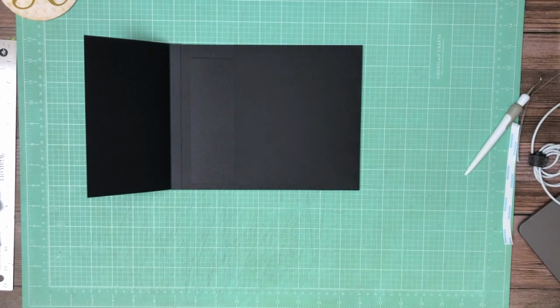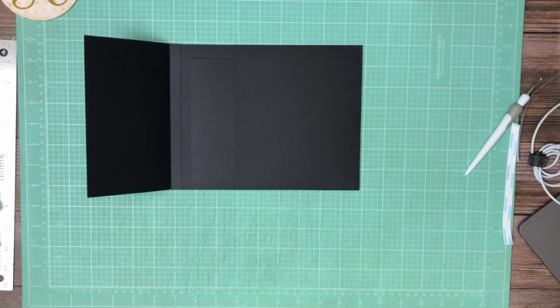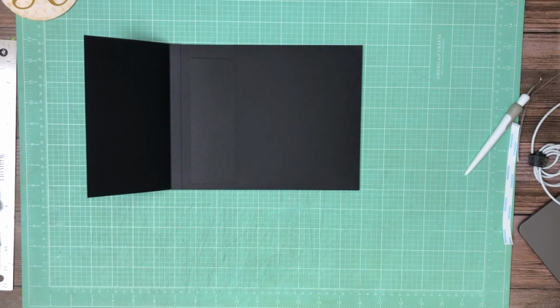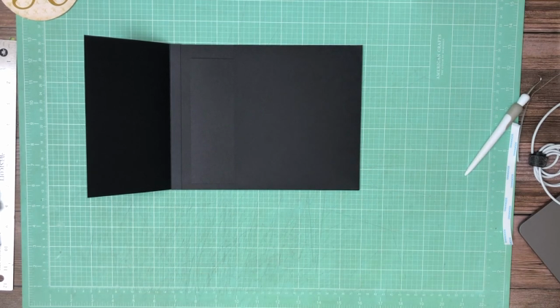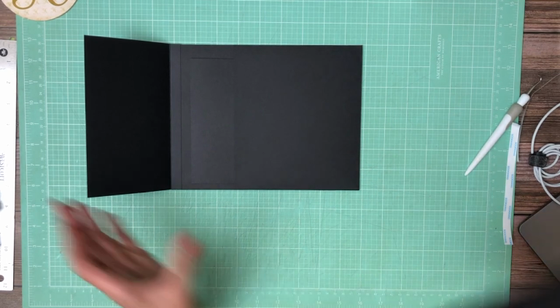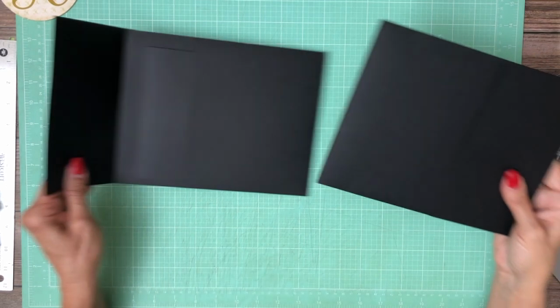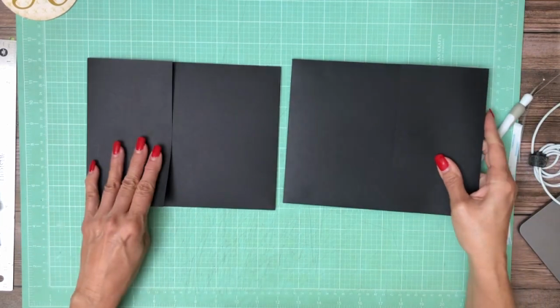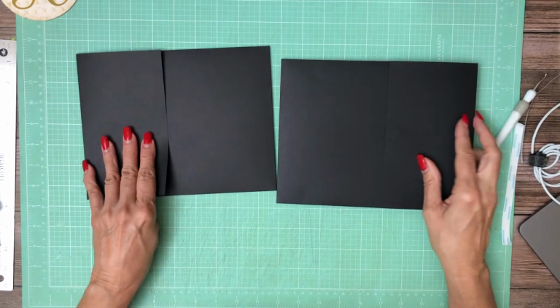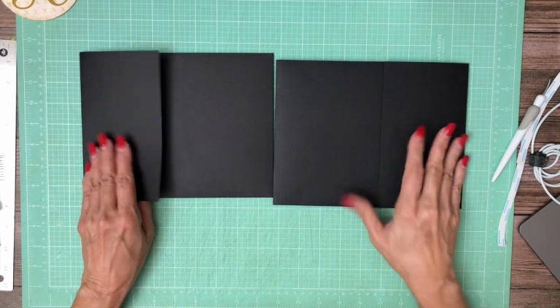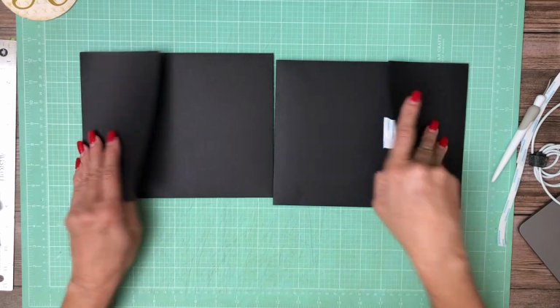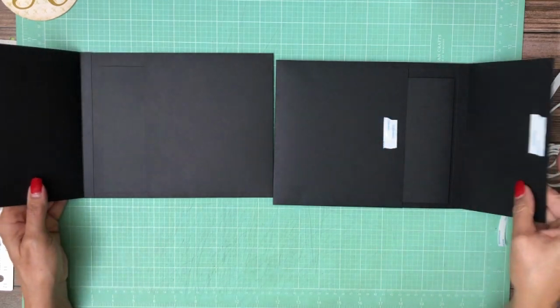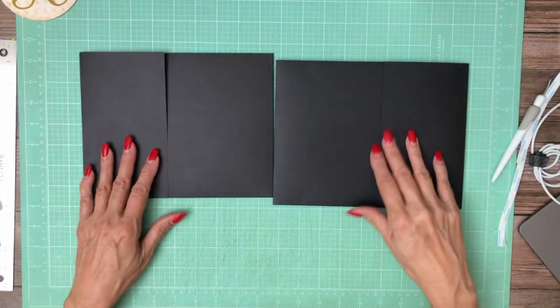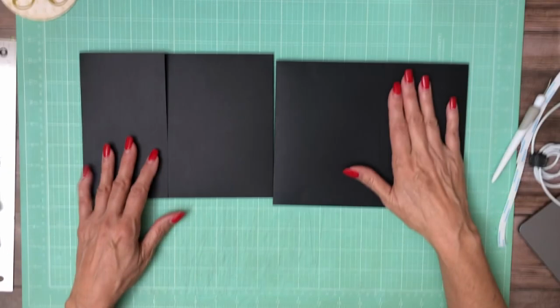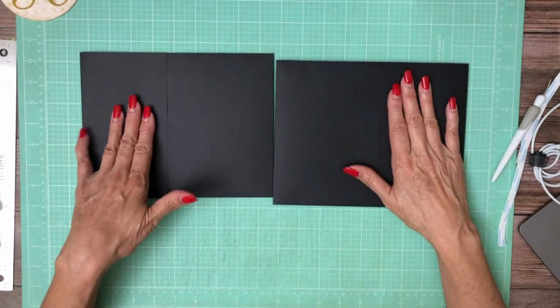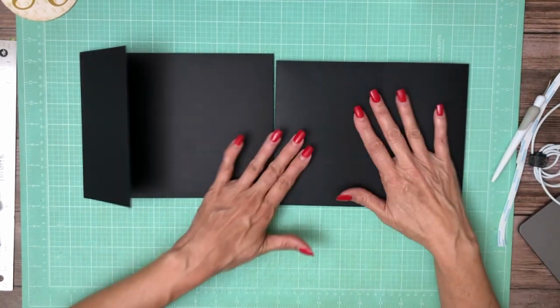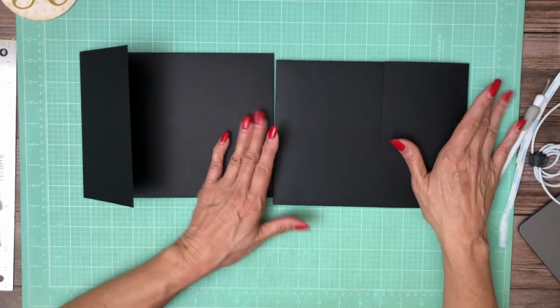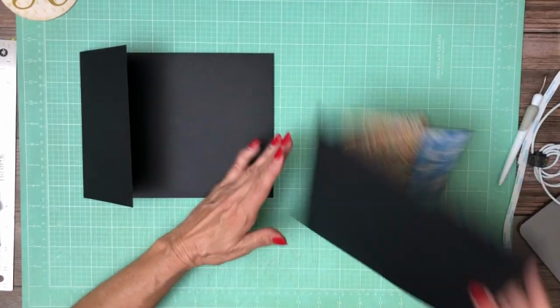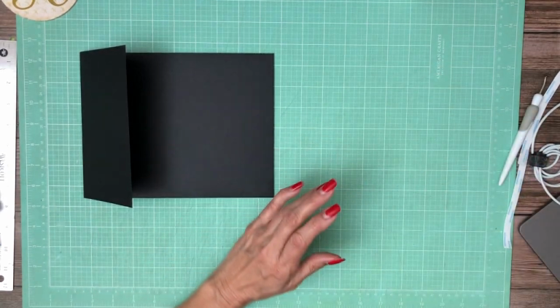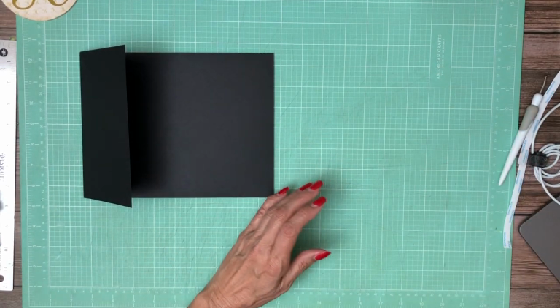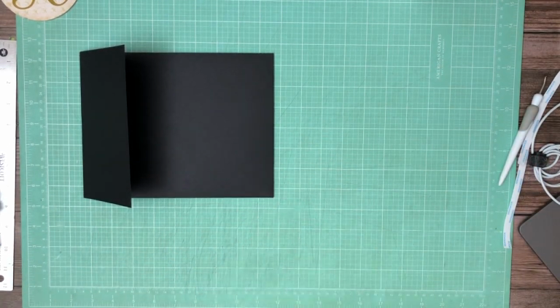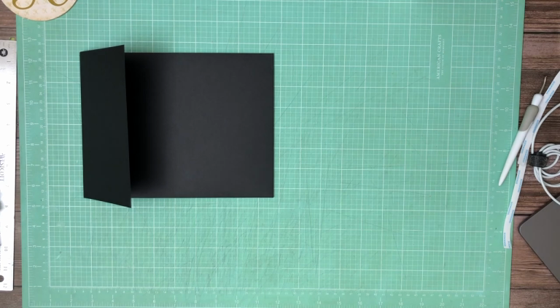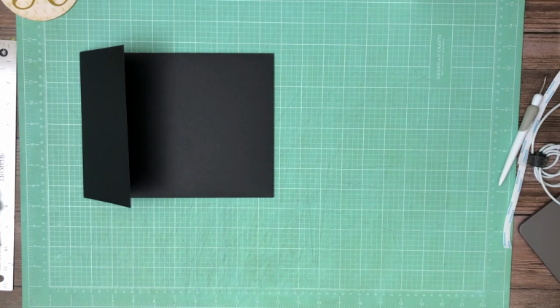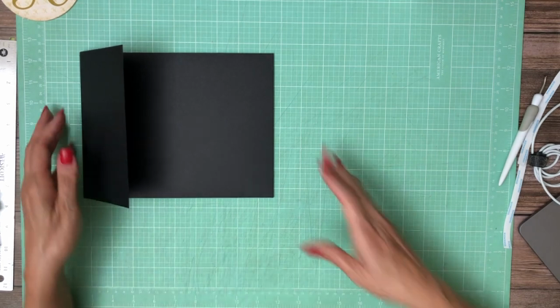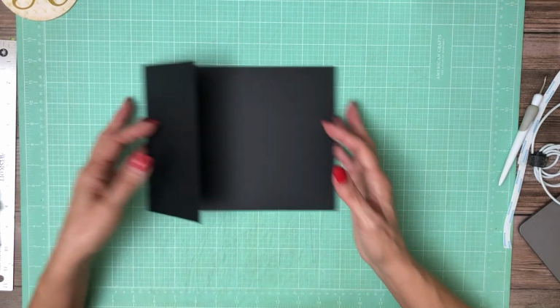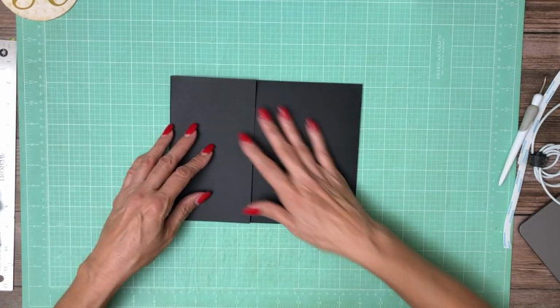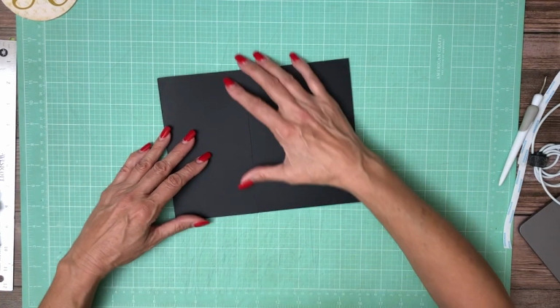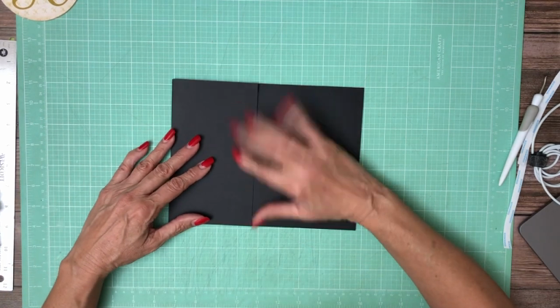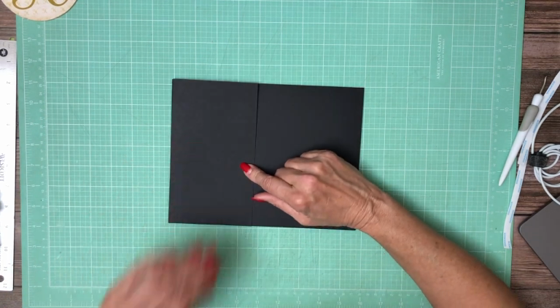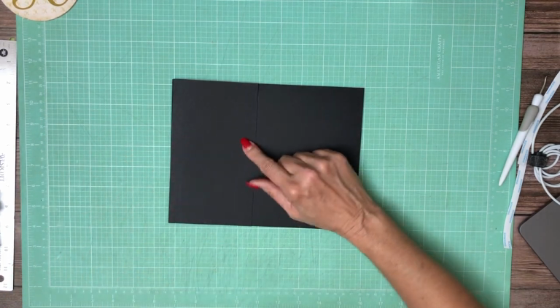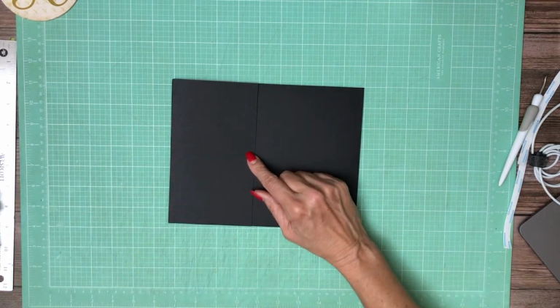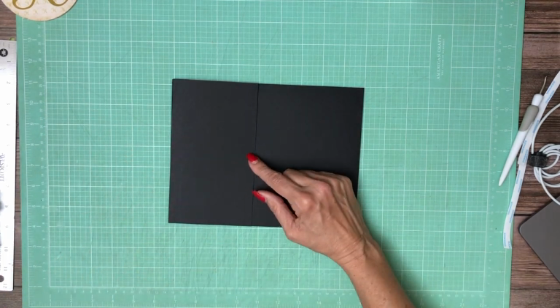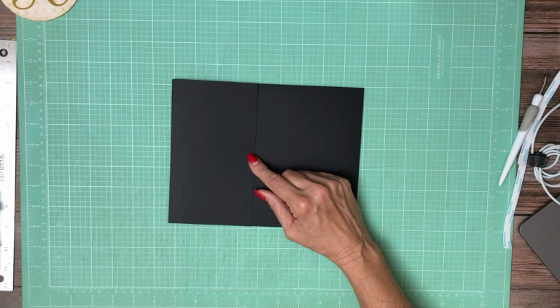I'm going to pull in page seven. As you can see, we've got a mirror image — this is page seven, this is six. I've already built it out. You don't really need to follow that level of tutorial for the second one, but we are going to add a magnet here together.